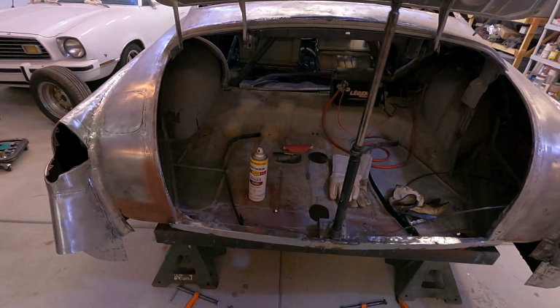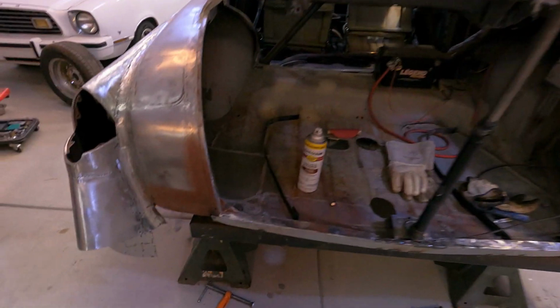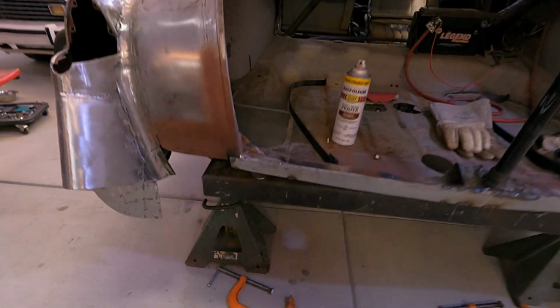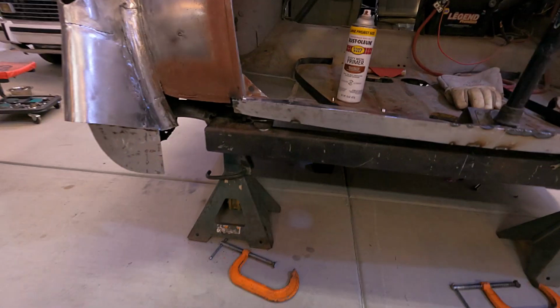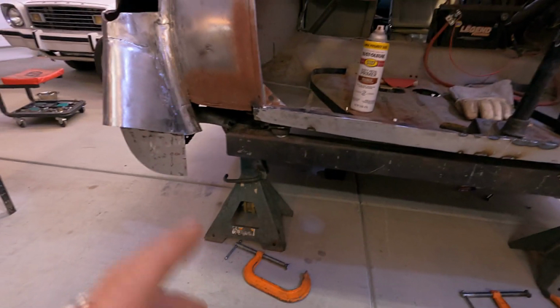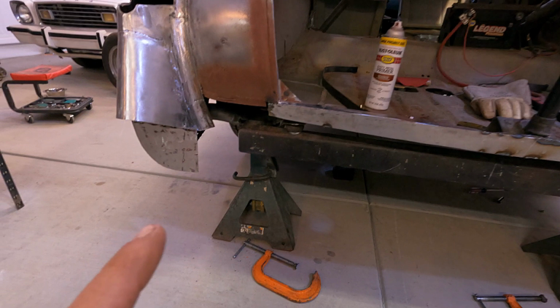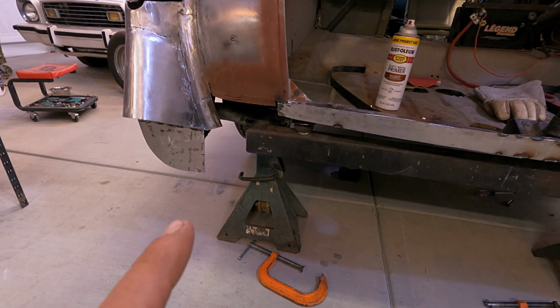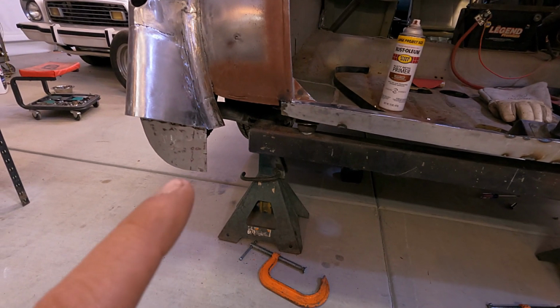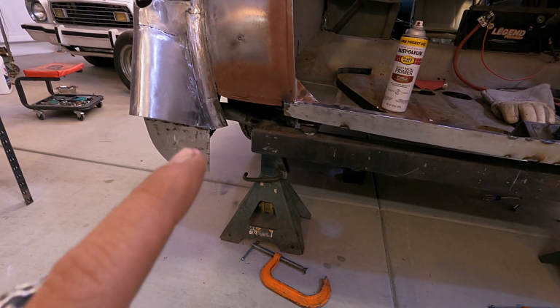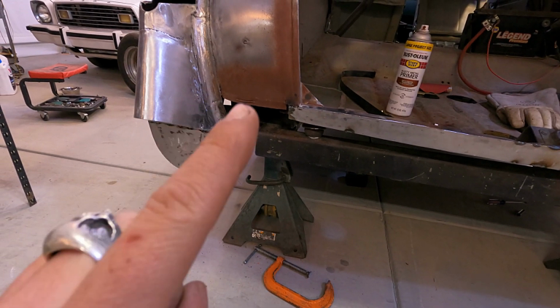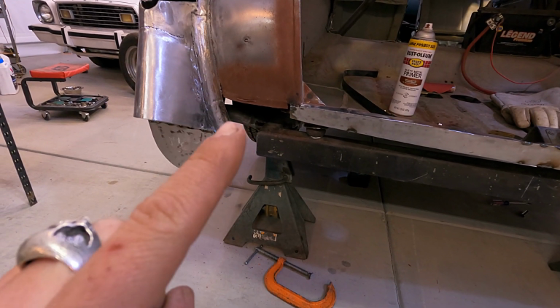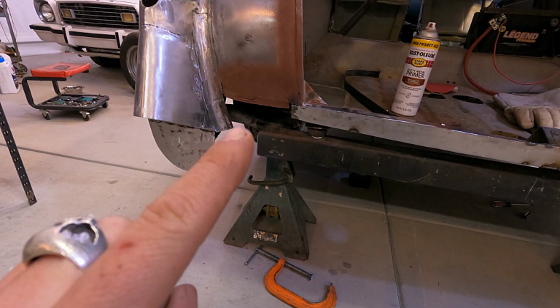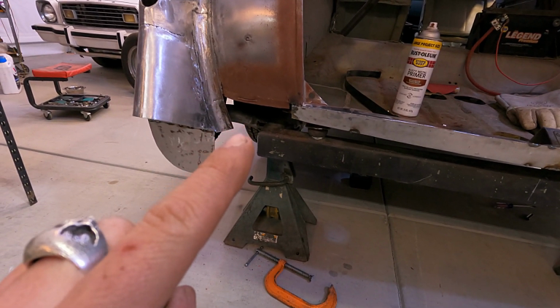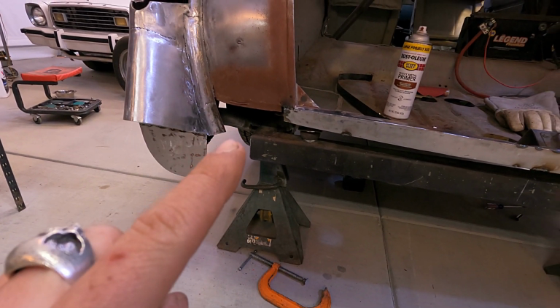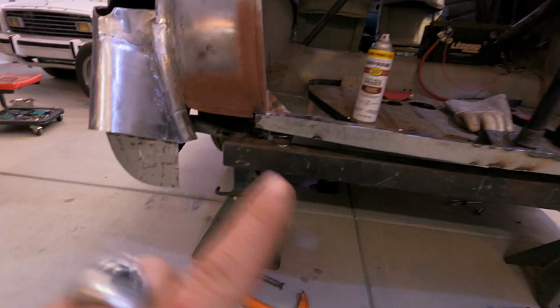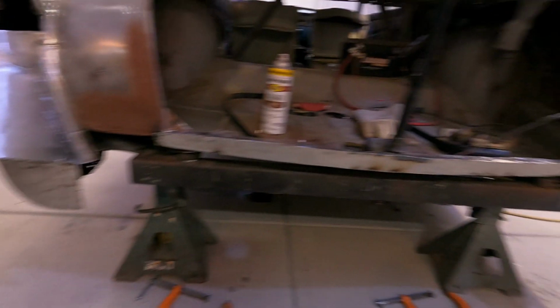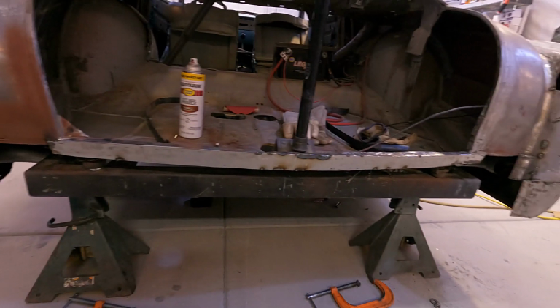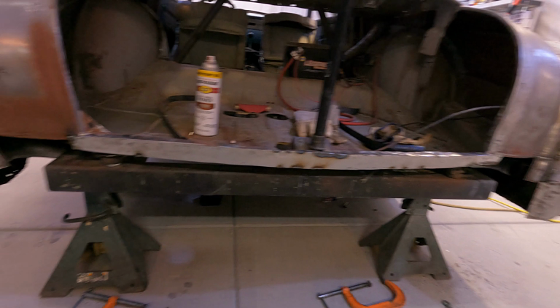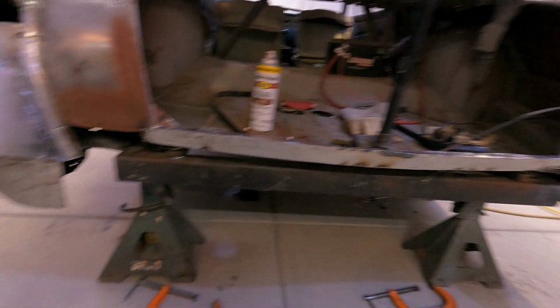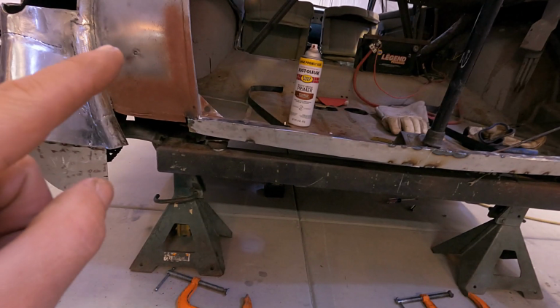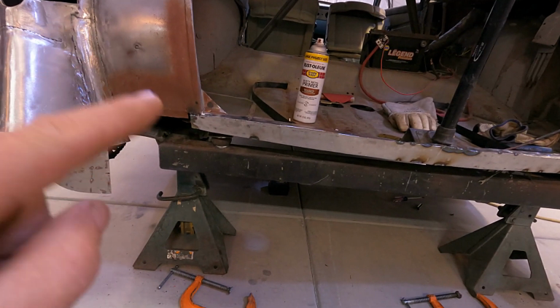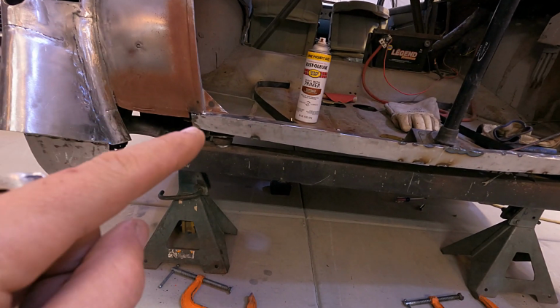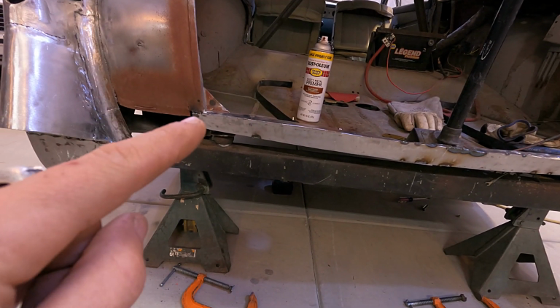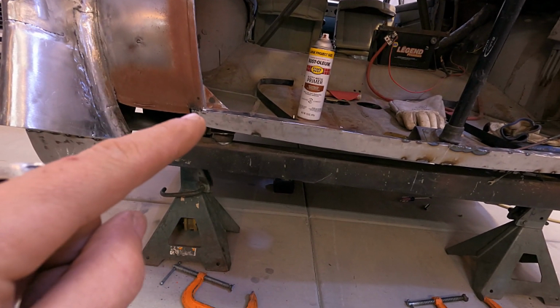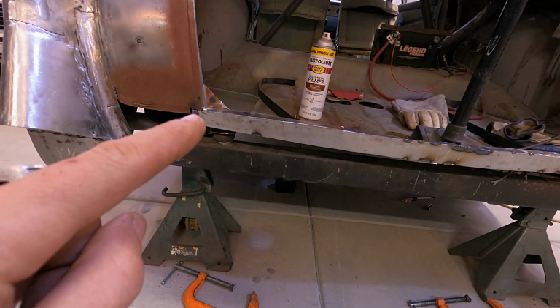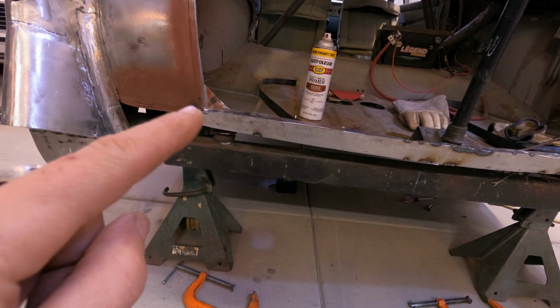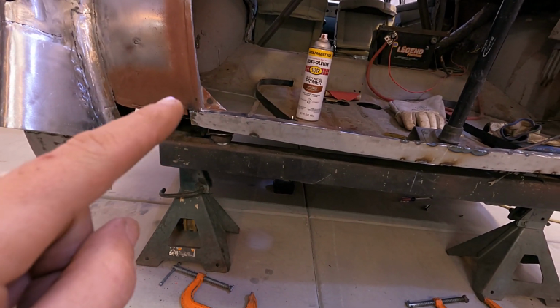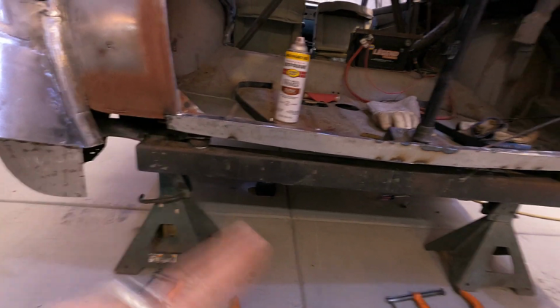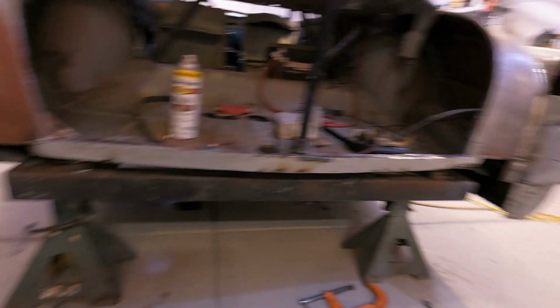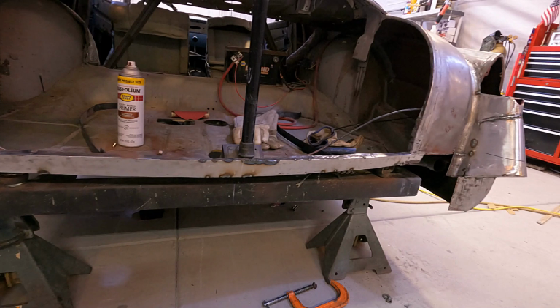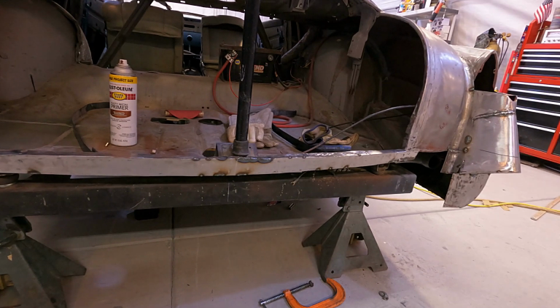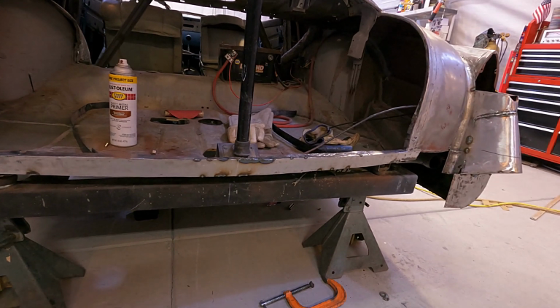Other than that, the bumper should be pretty close to being done, and then I'll get it chromed. I do have to make some filler pieces here and on the other side, and then the gusset on the other side — there's one here I have to fix and add.